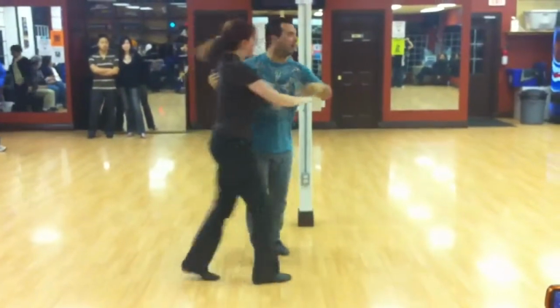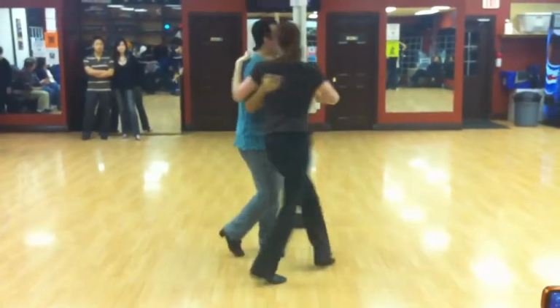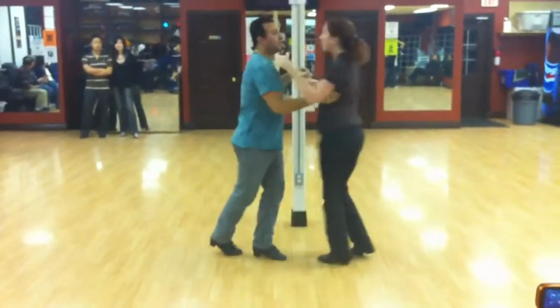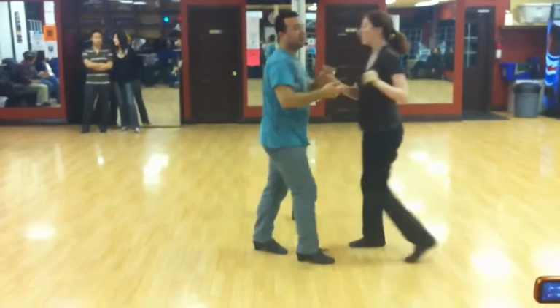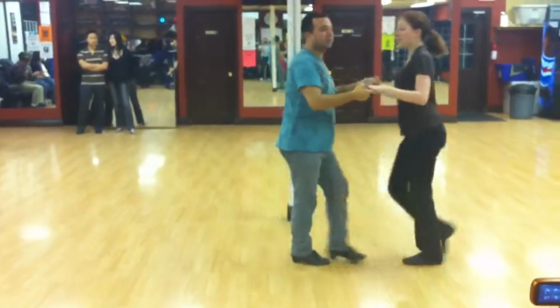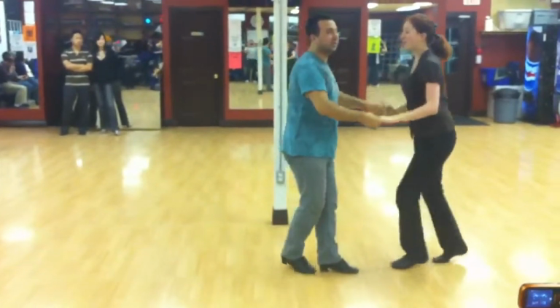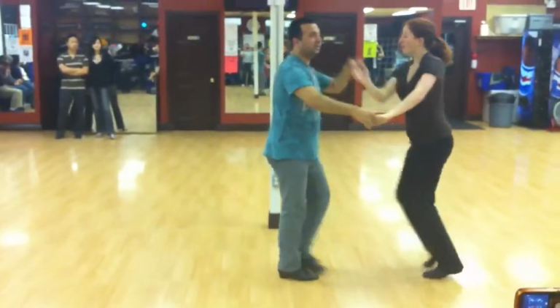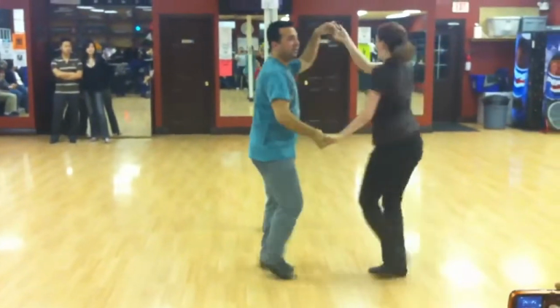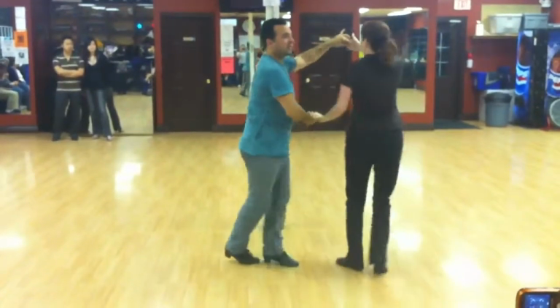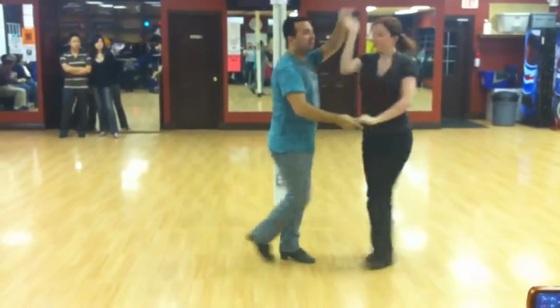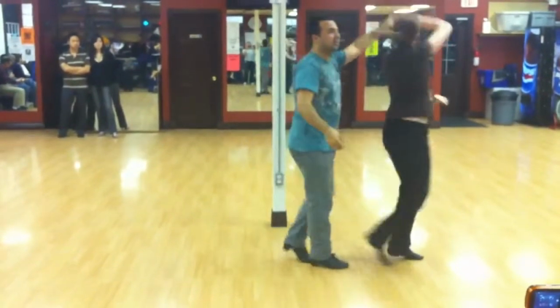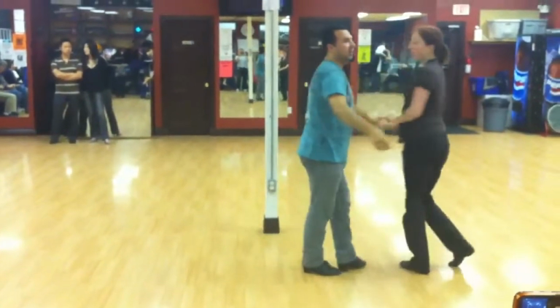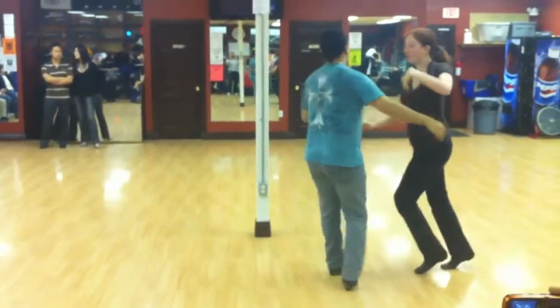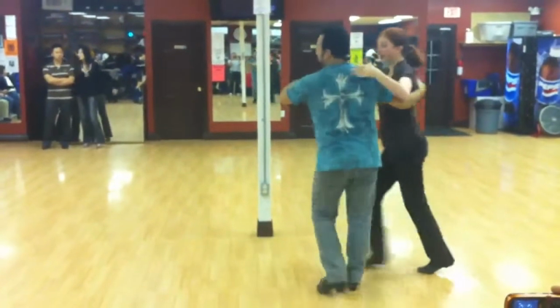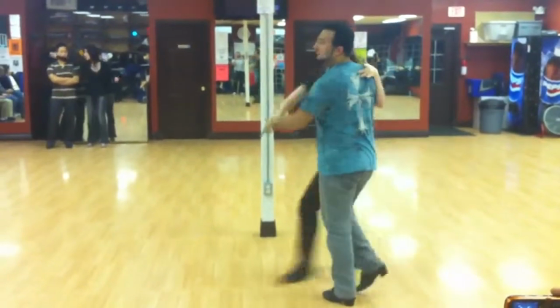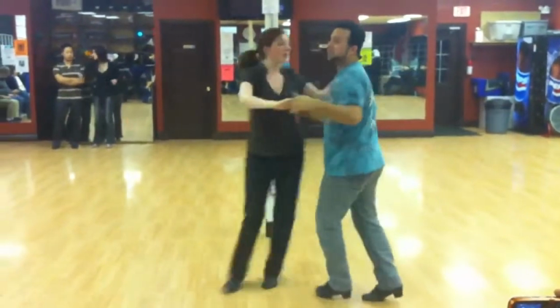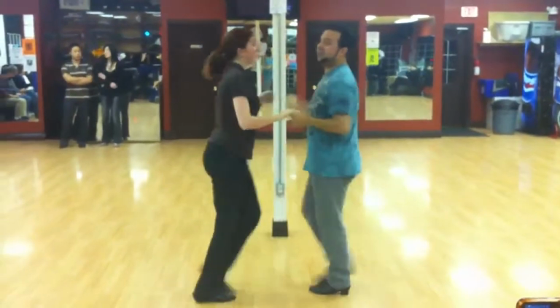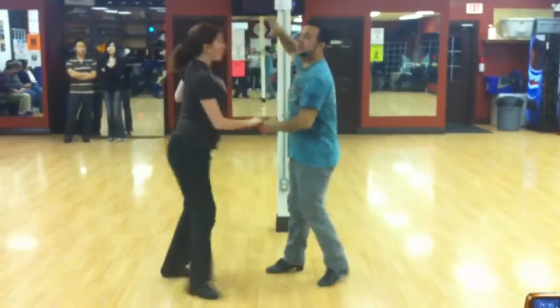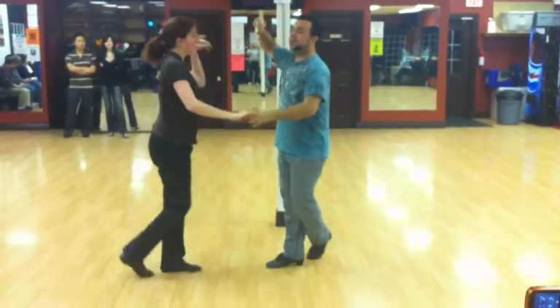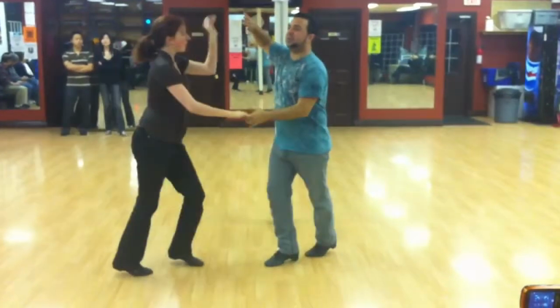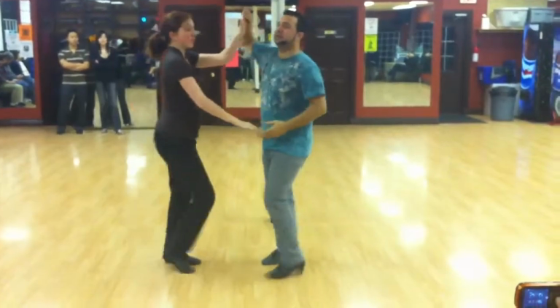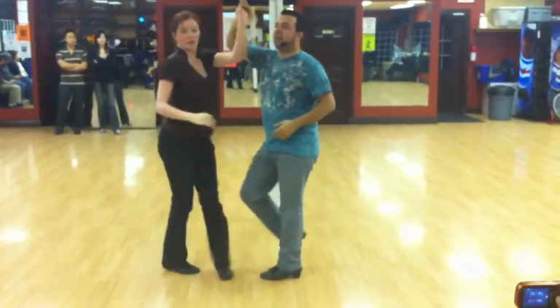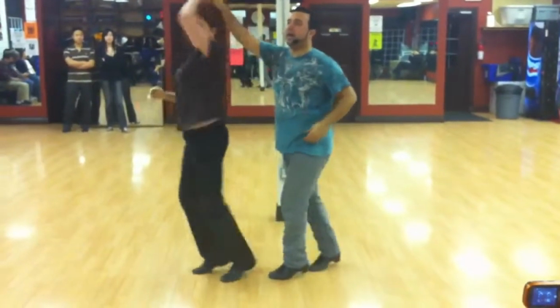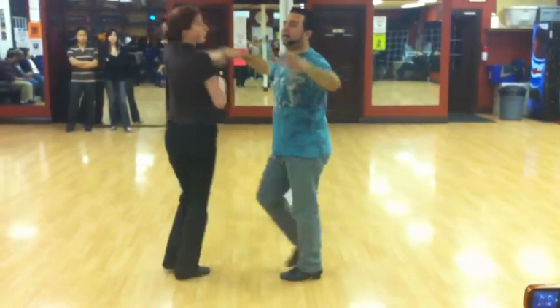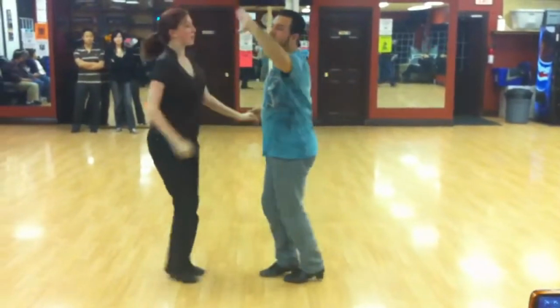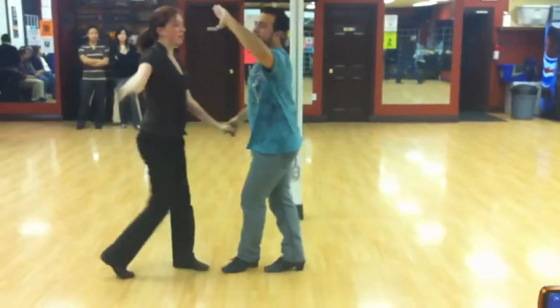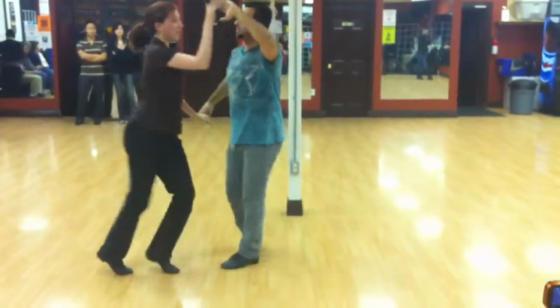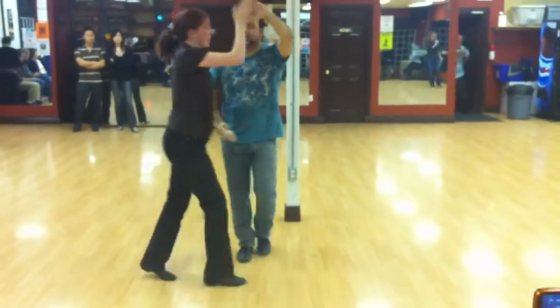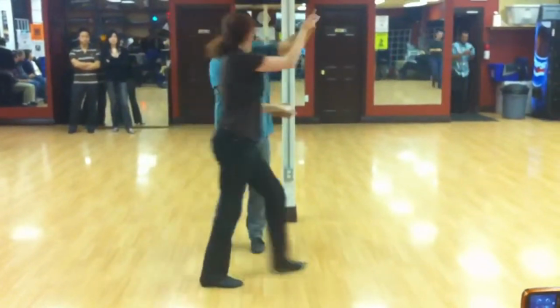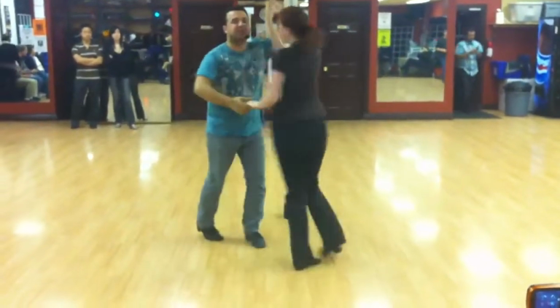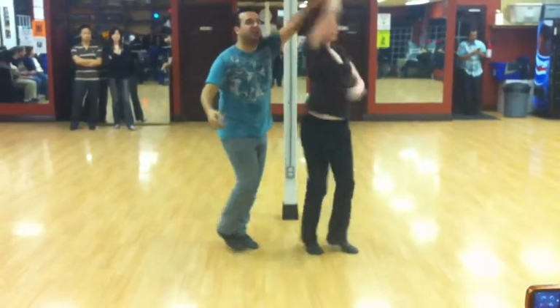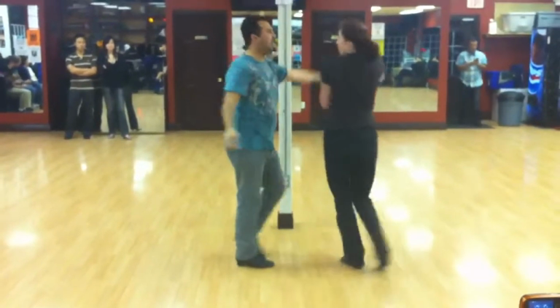Then we learned how to do reverse turns for the ladies to the left, then we did high hand signals turning to the right, and high hand signals turning to the left. Ladies back.